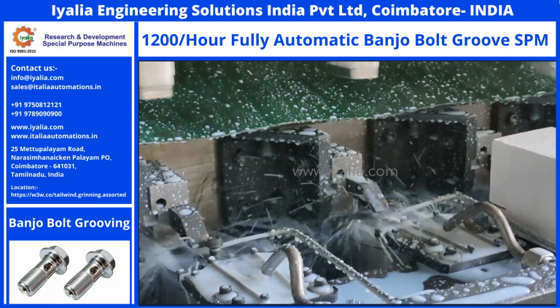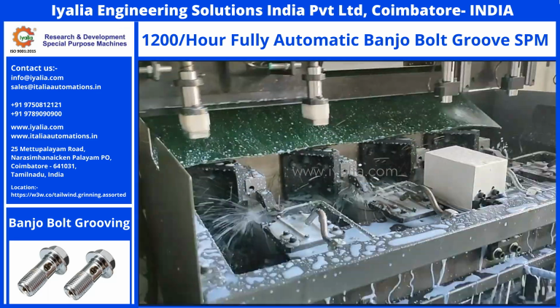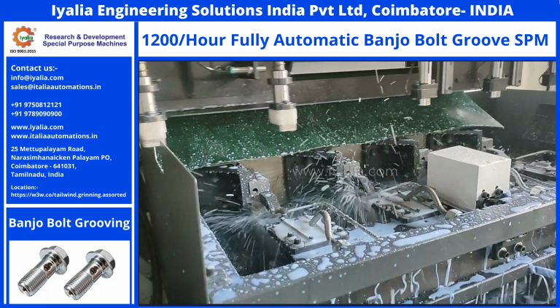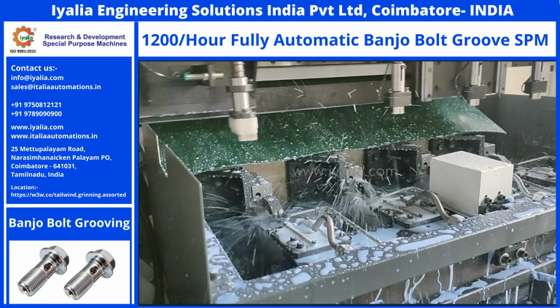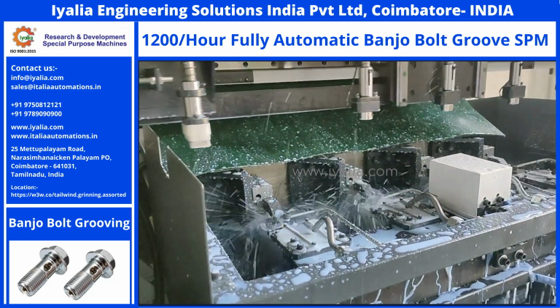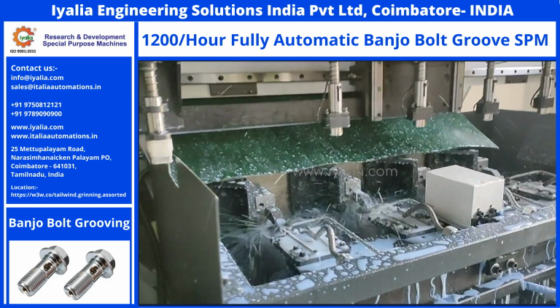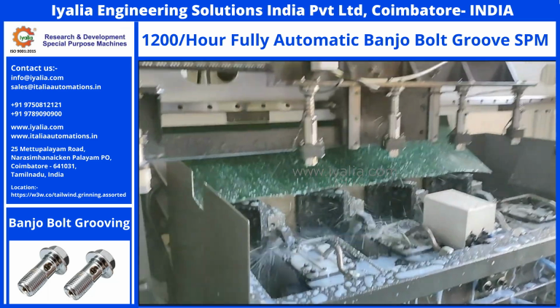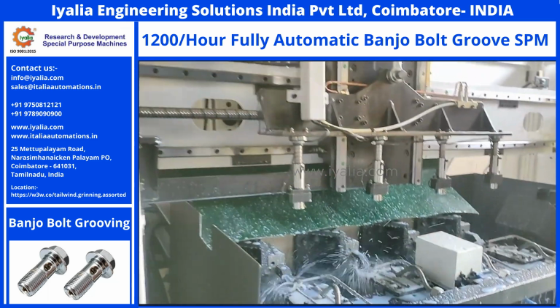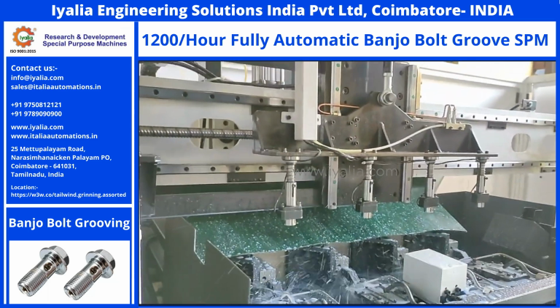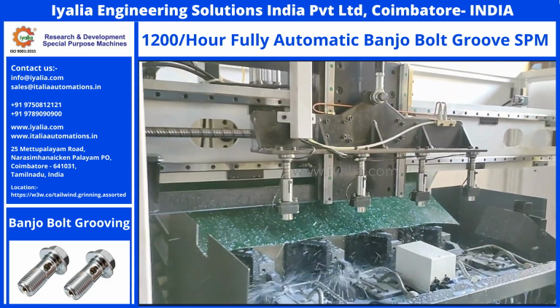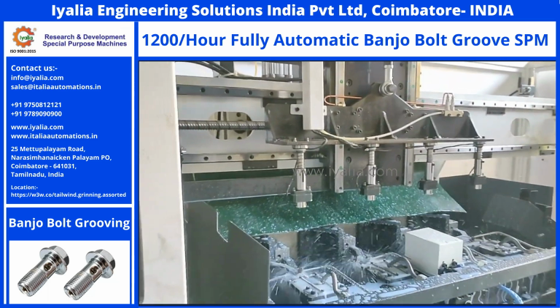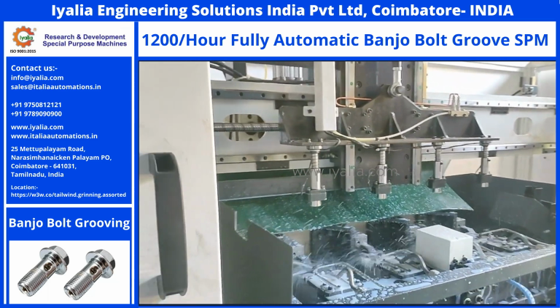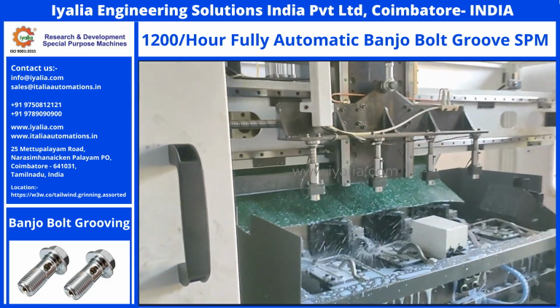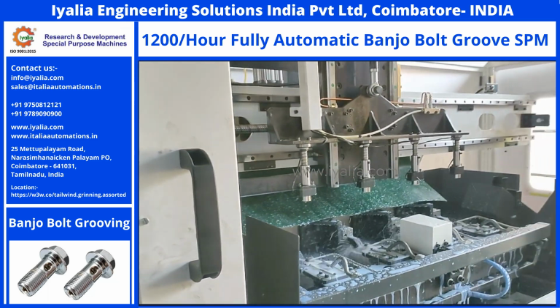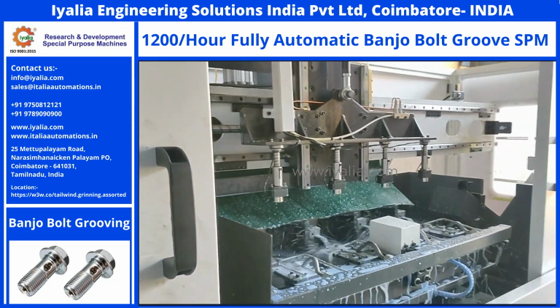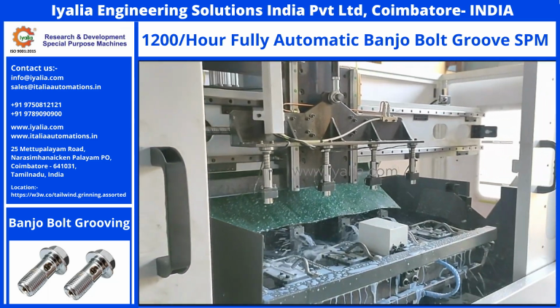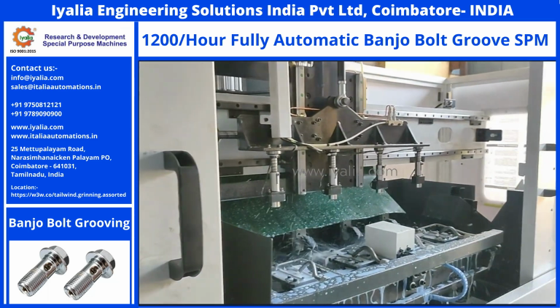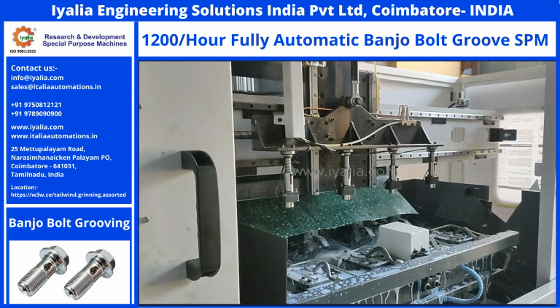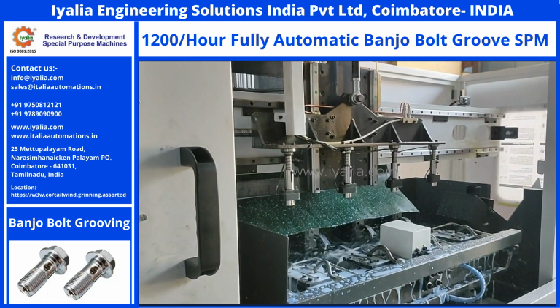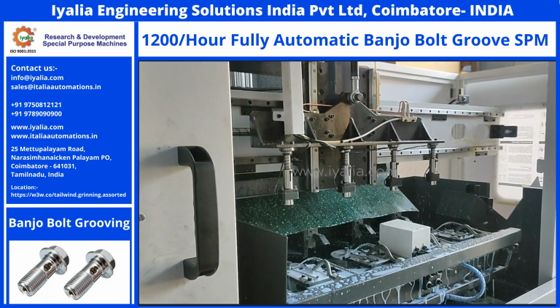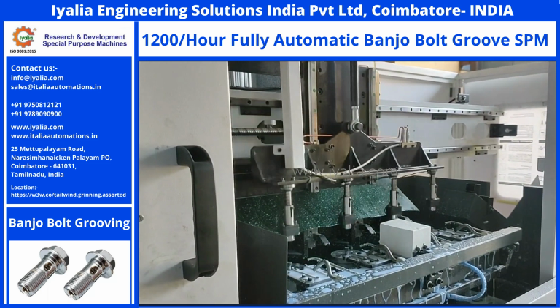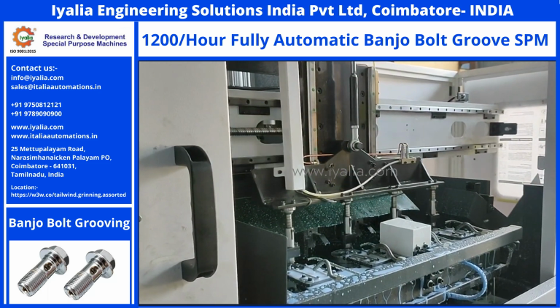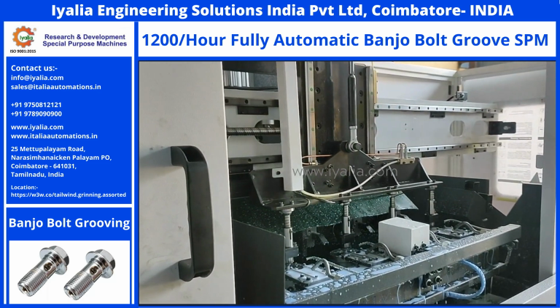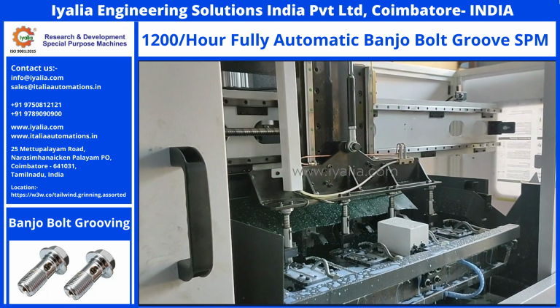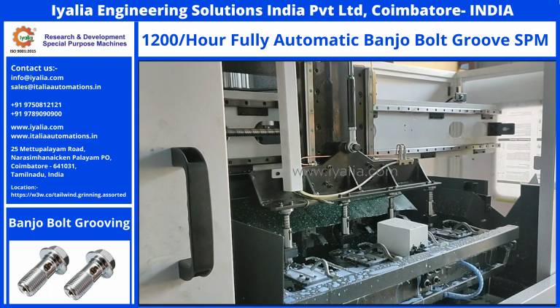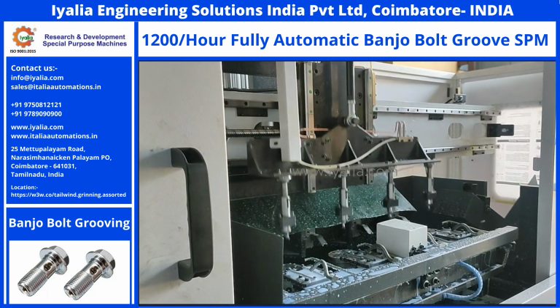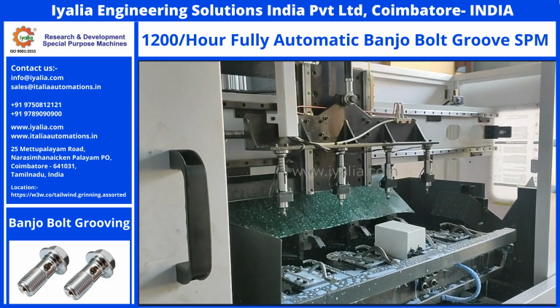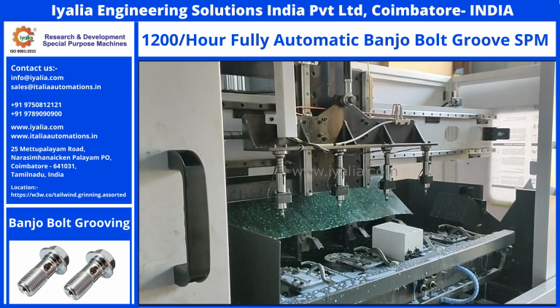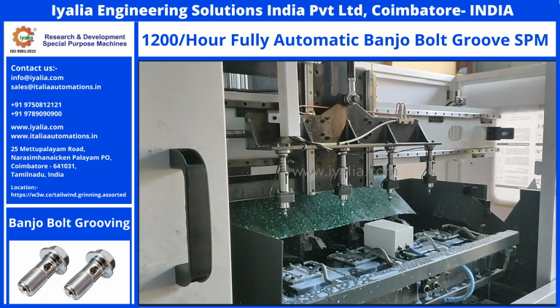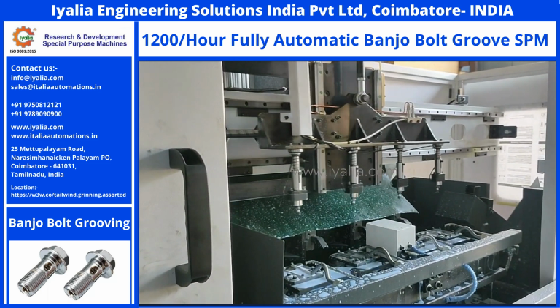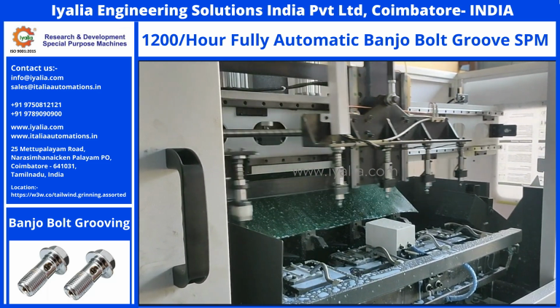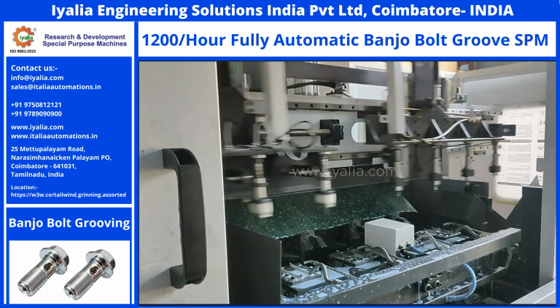You can also save more time and use your human resources in a better place. A similar type of component that needs turning, drilling, and threading can be done with CNC controls also.